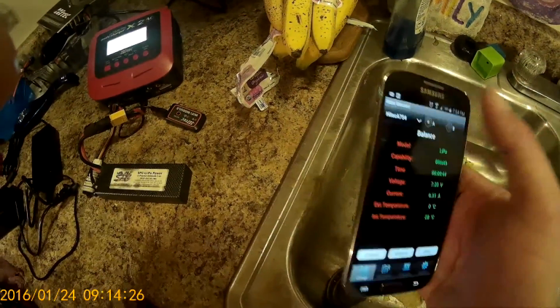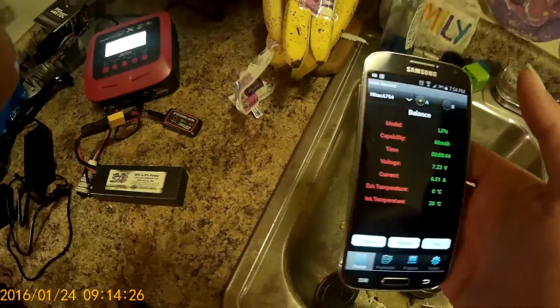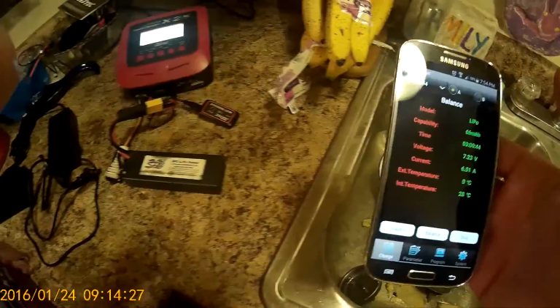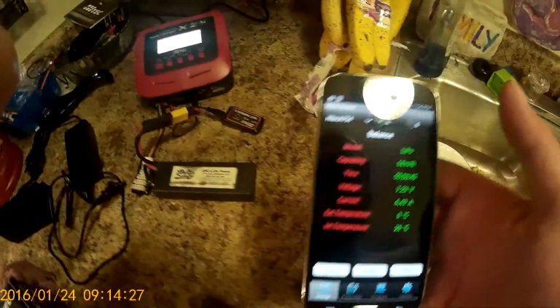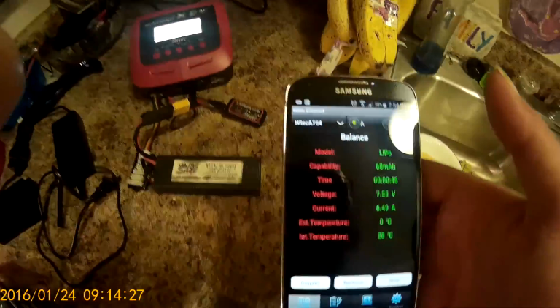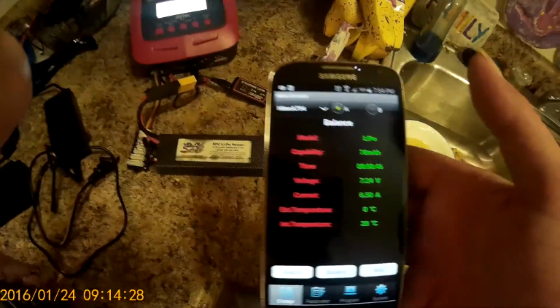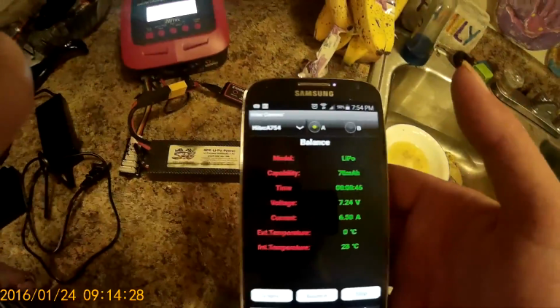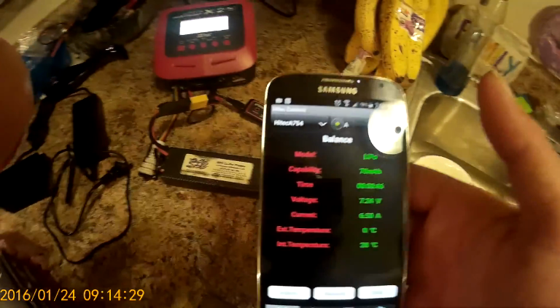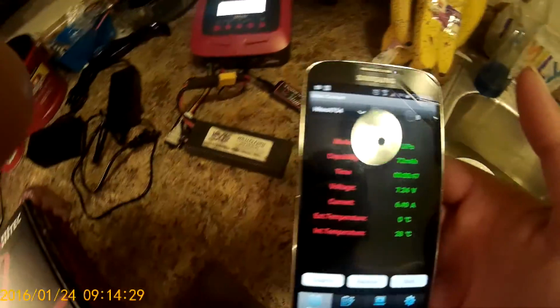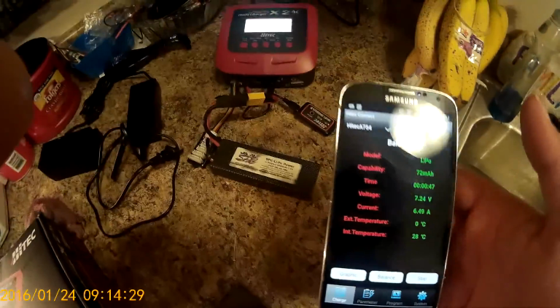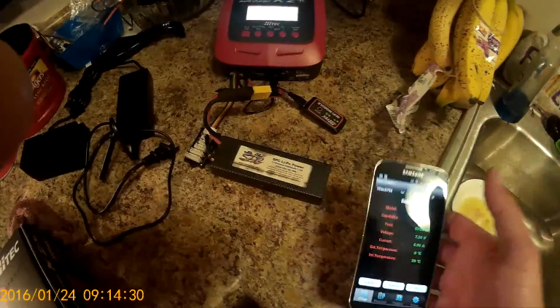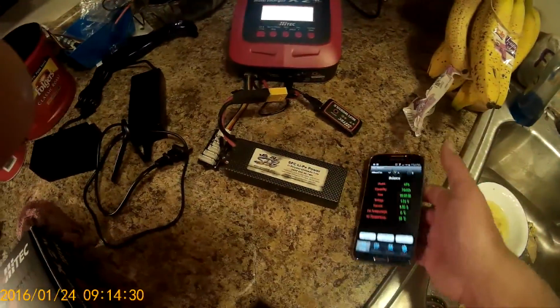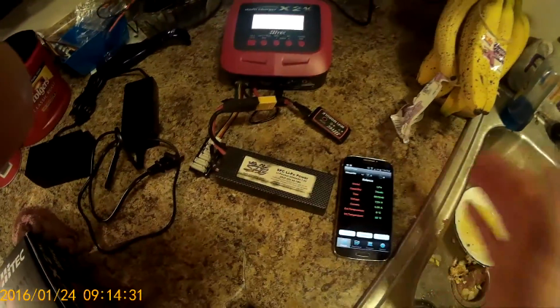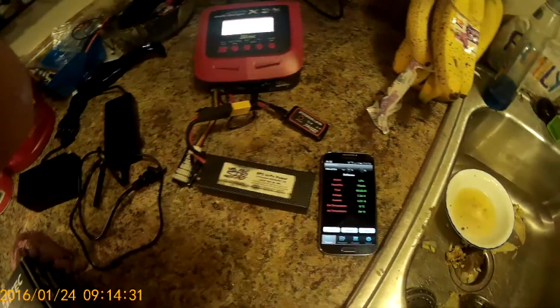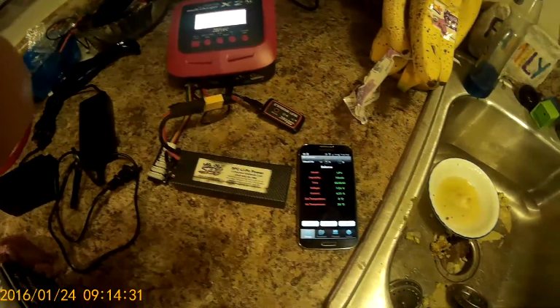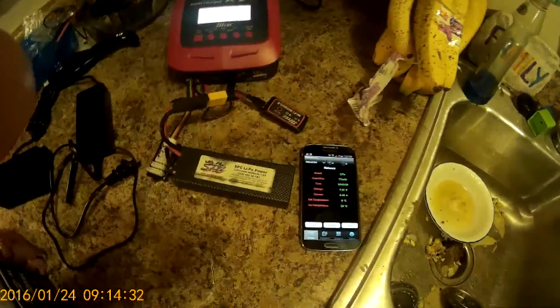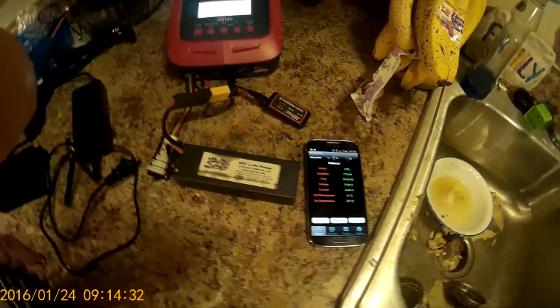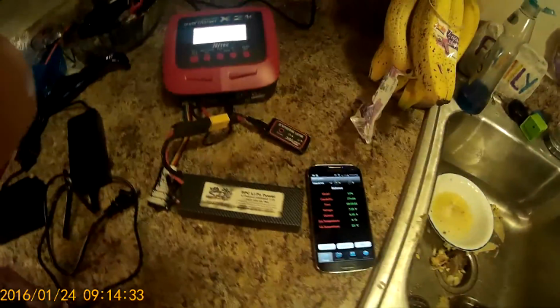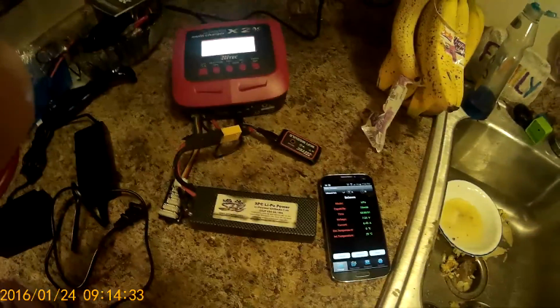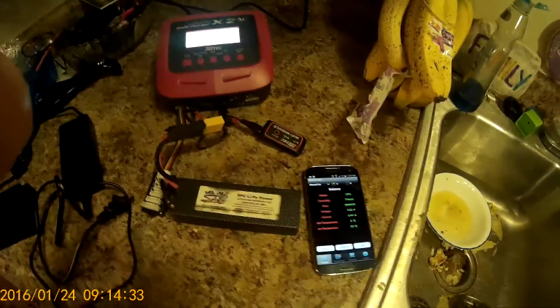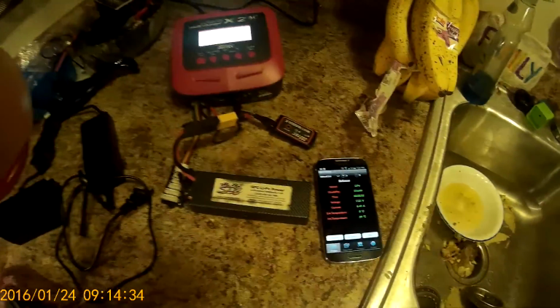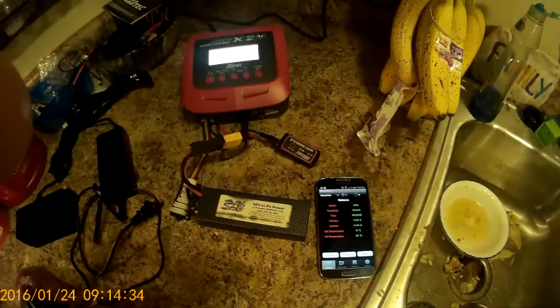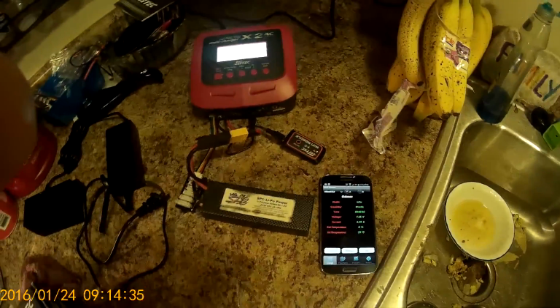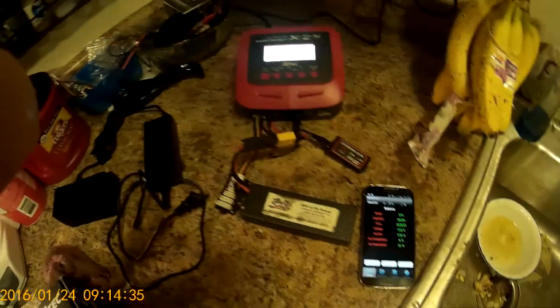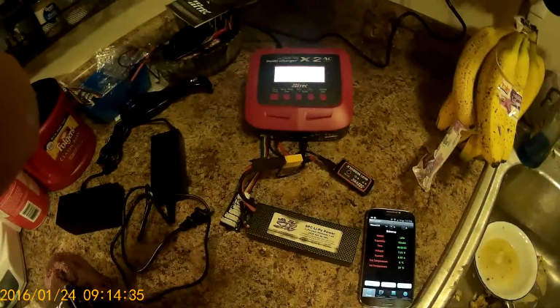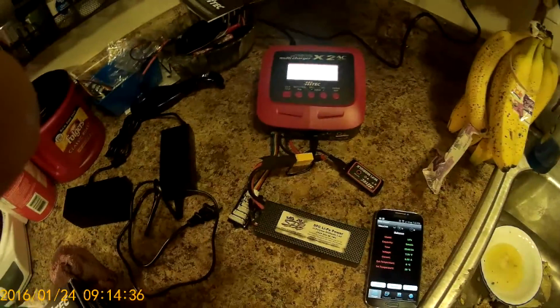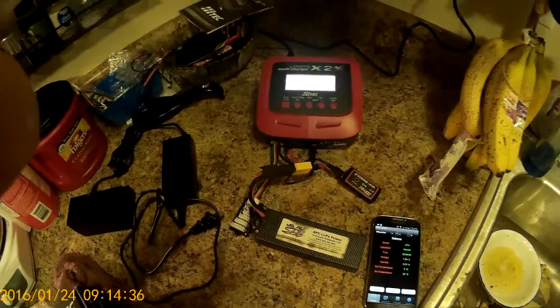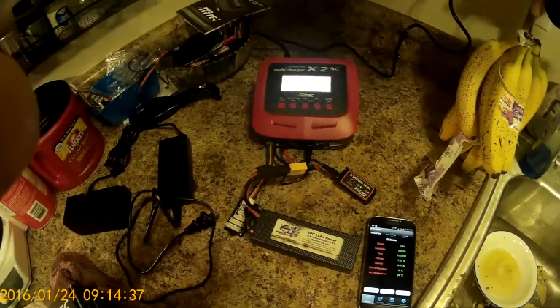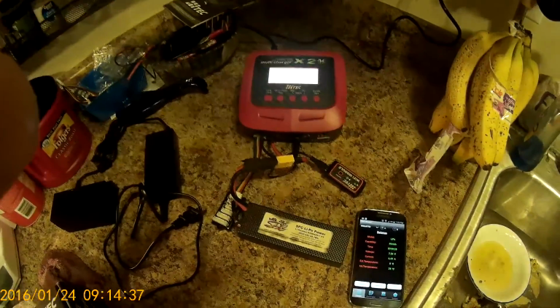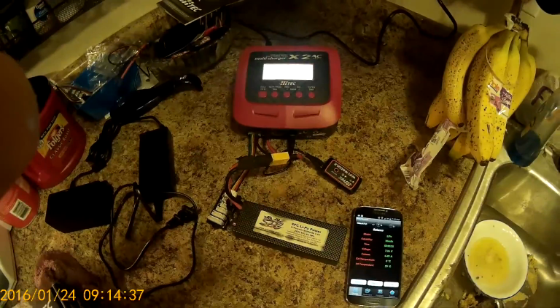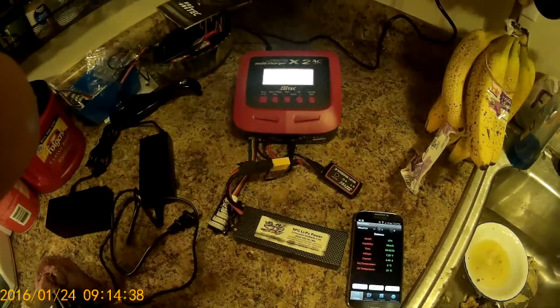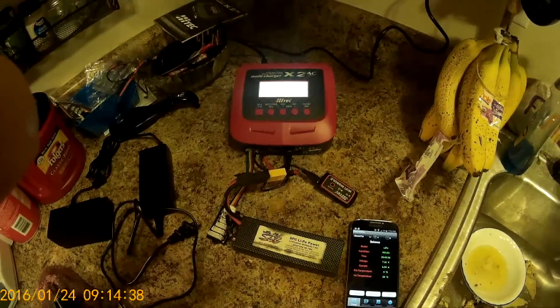You could also program for different batteries and all kinds of stuff. You can't get it all done in one review — I love this charger. I highly recommend it. Thank you for watching.